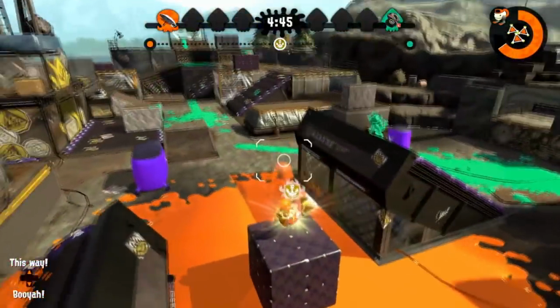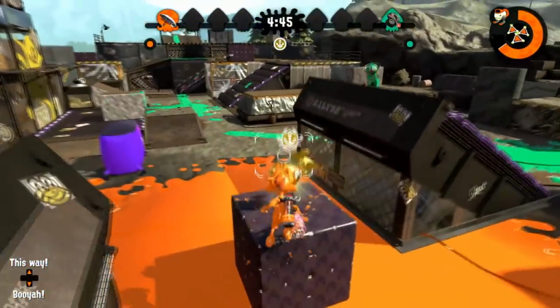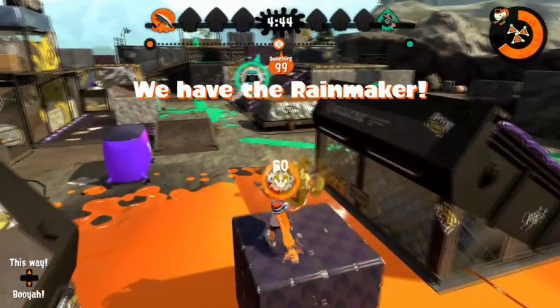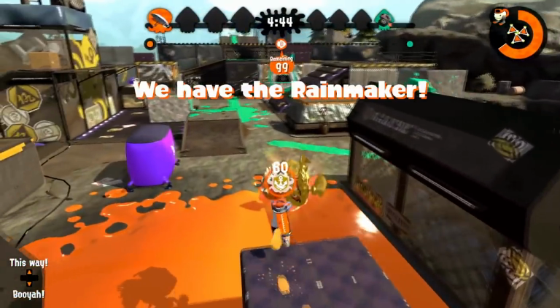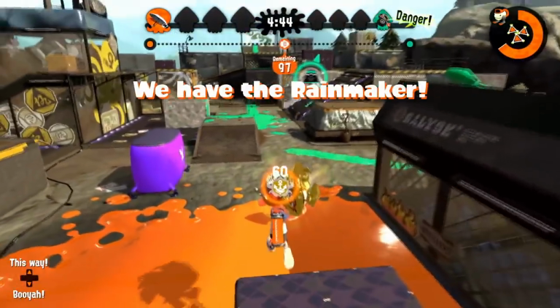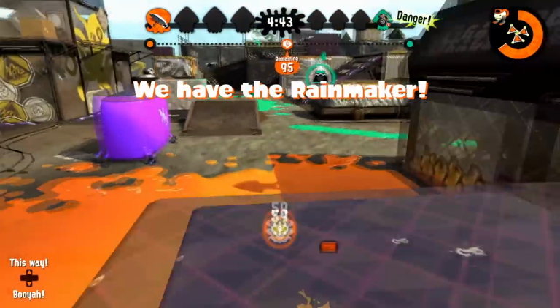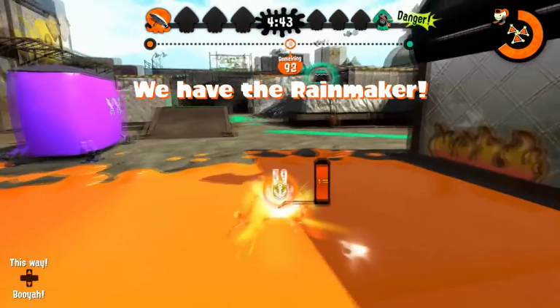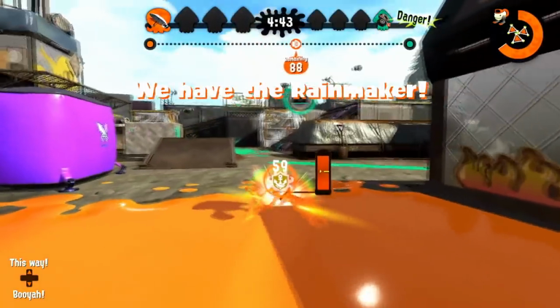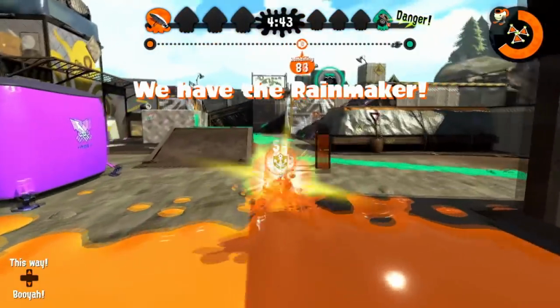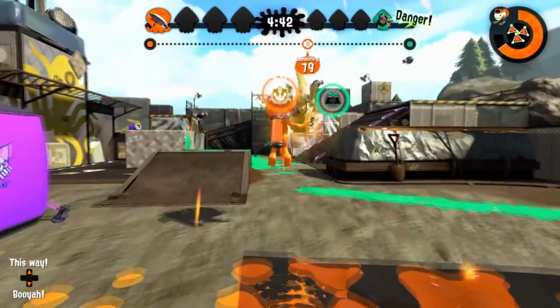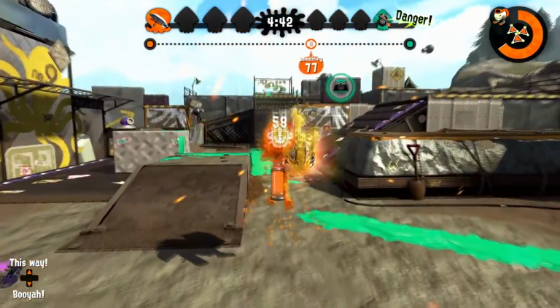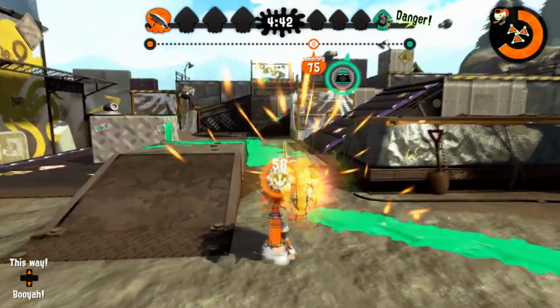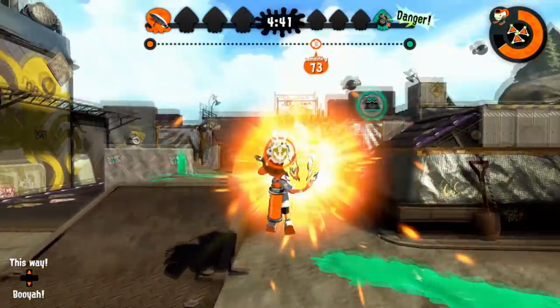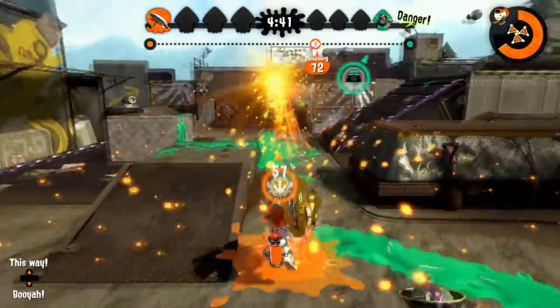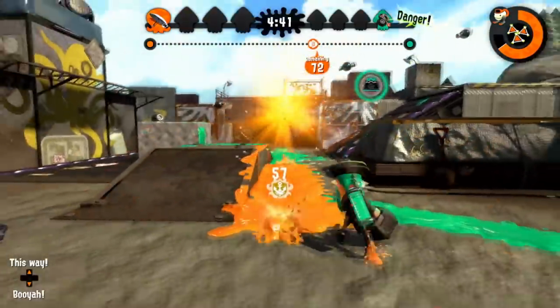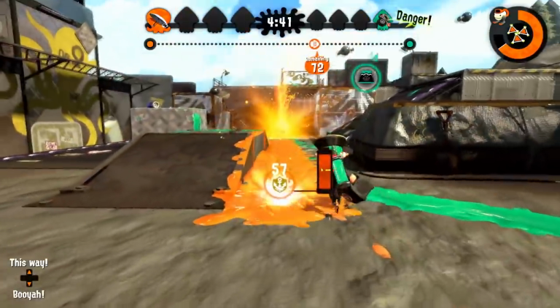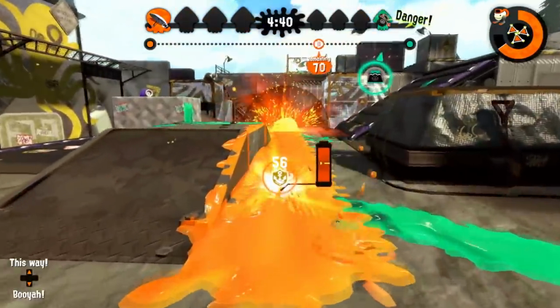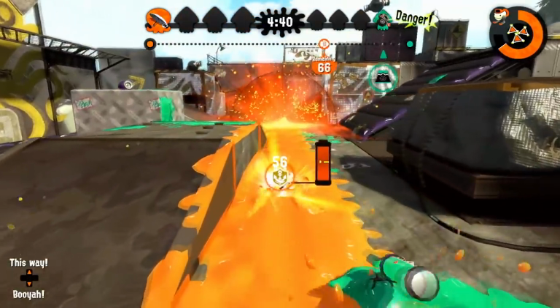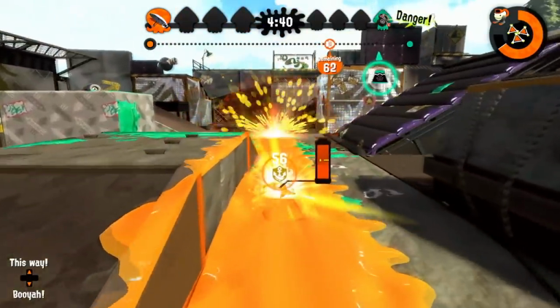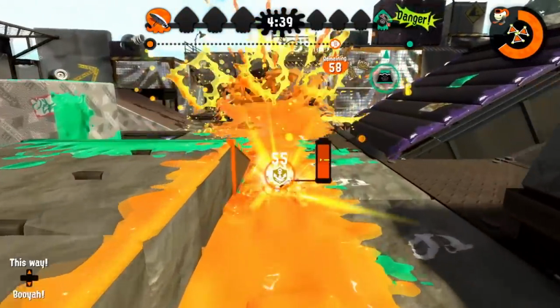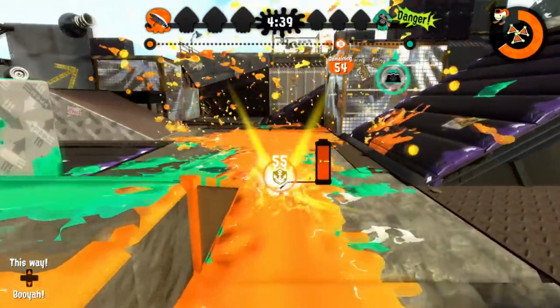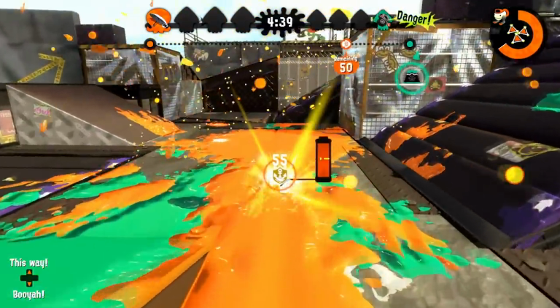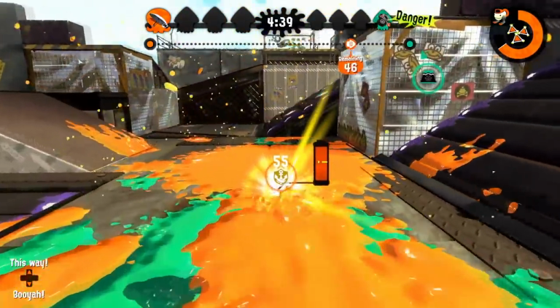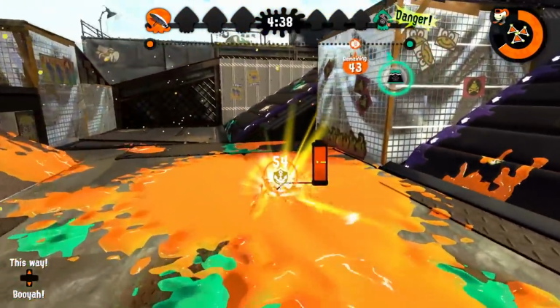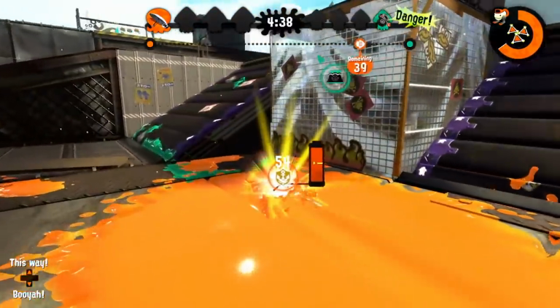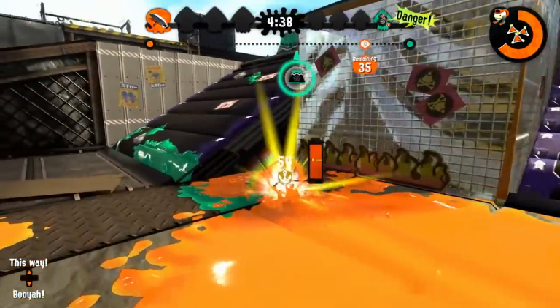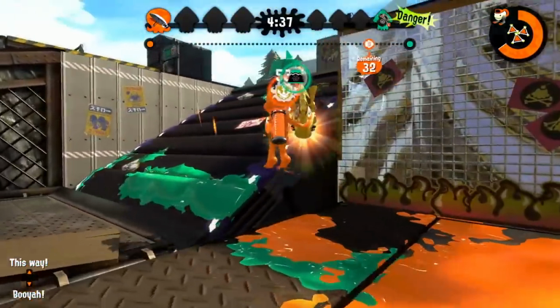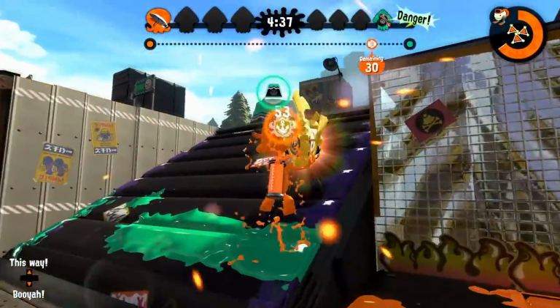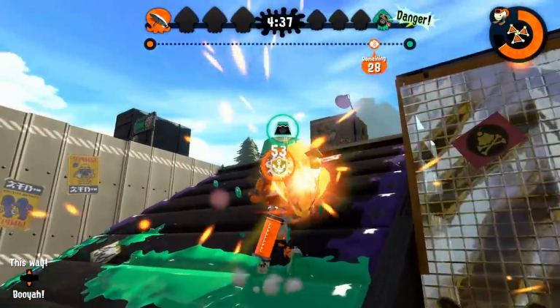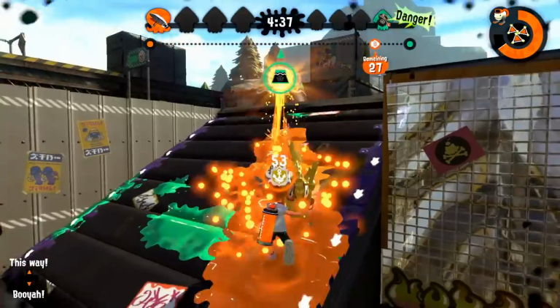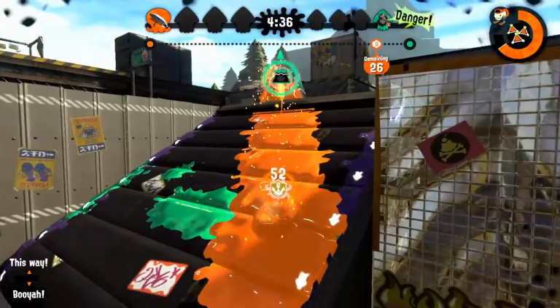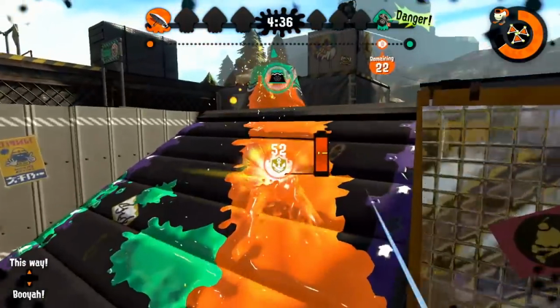Everyone on Piranha Pit goes top right on the first conveyor, but realistically you really shouldn't. The one in front is faster and much easier to get points from, since it goes directly to the pedestal.